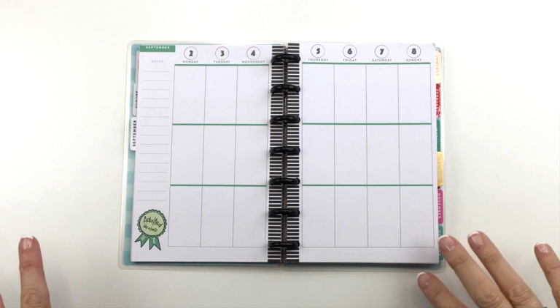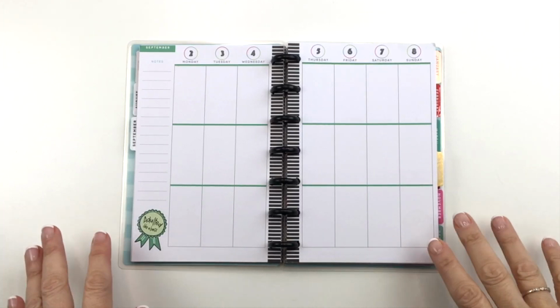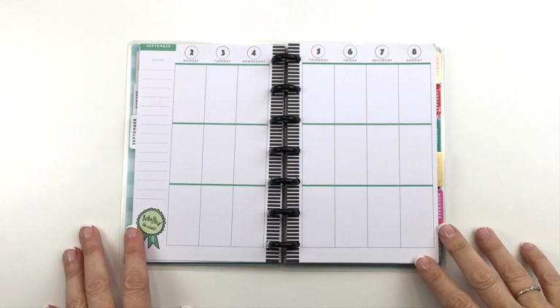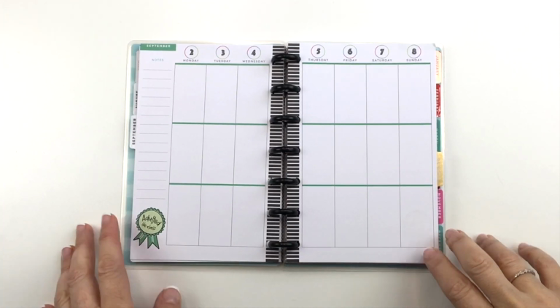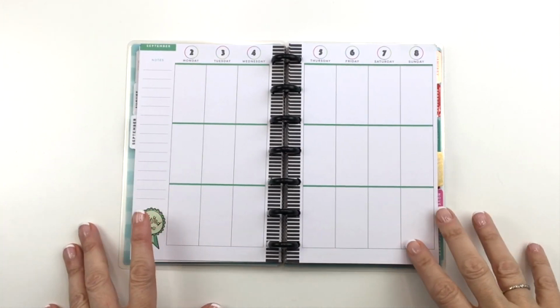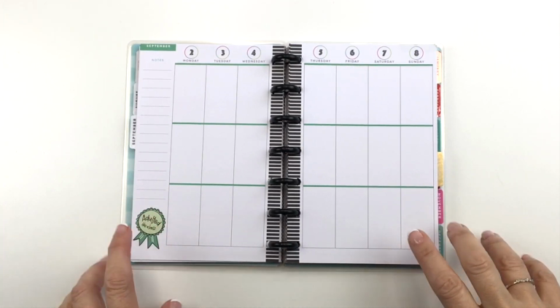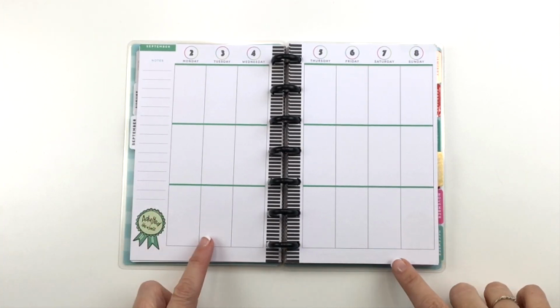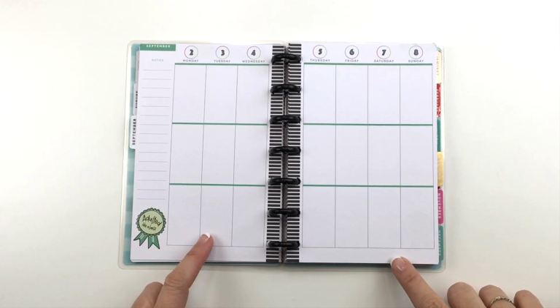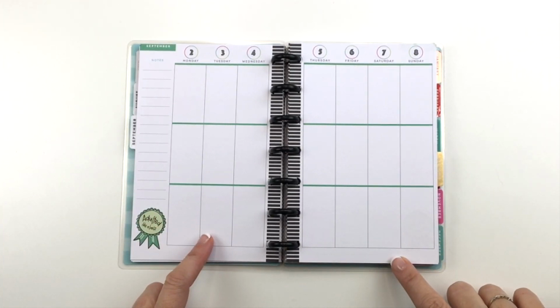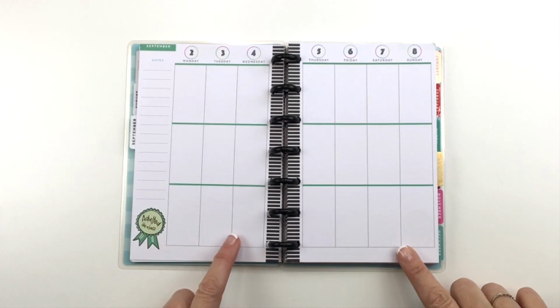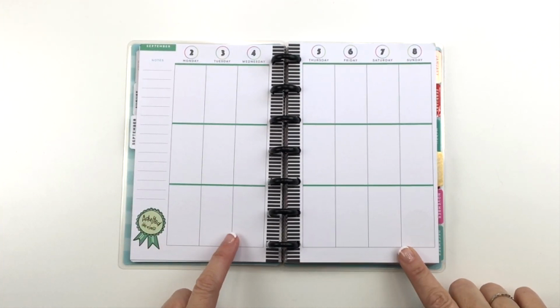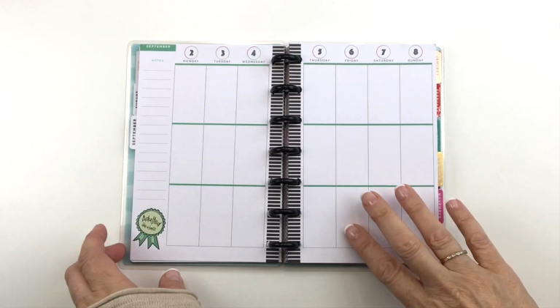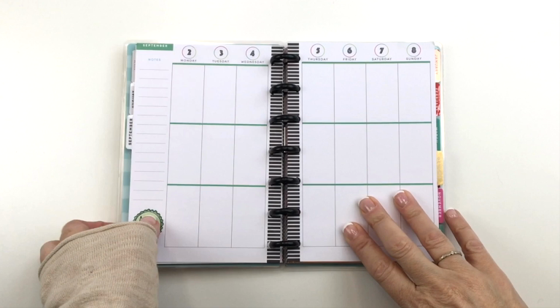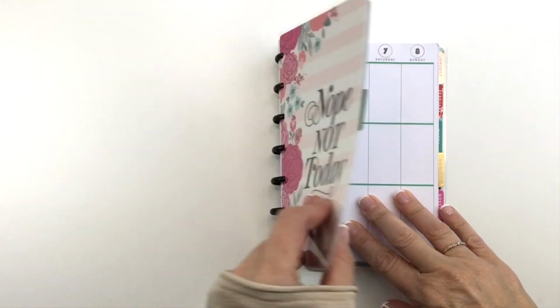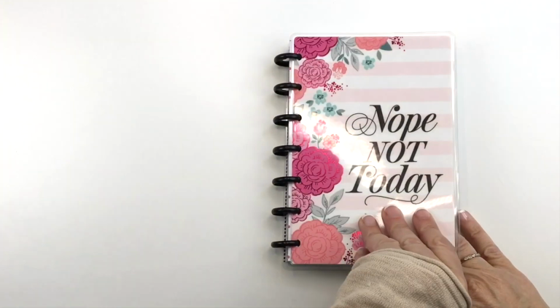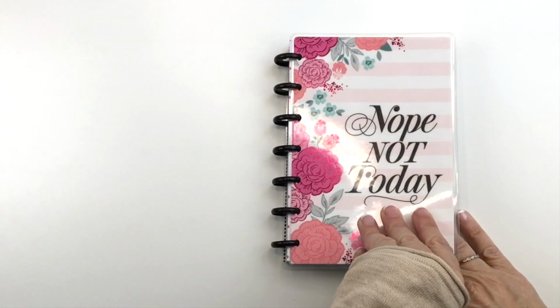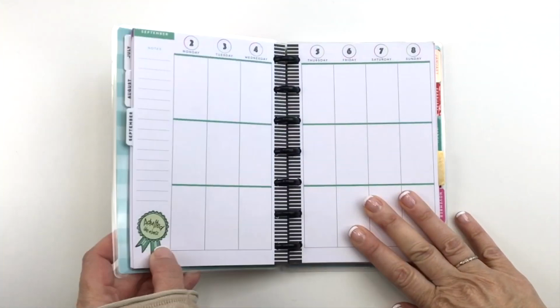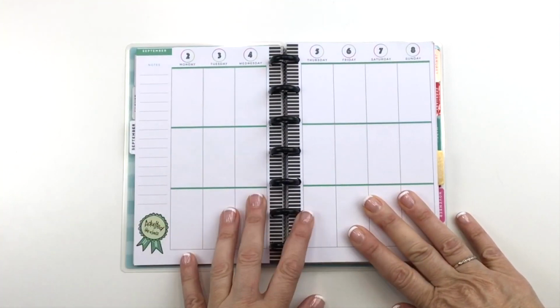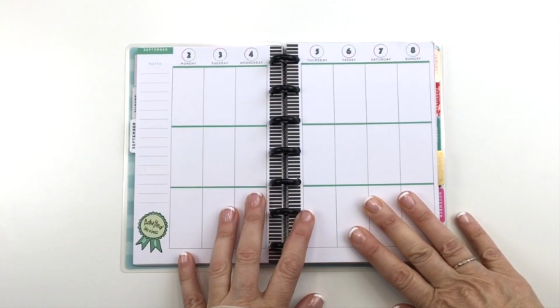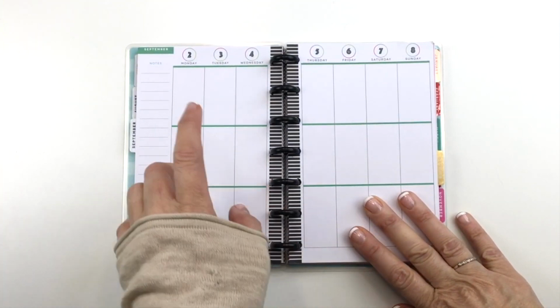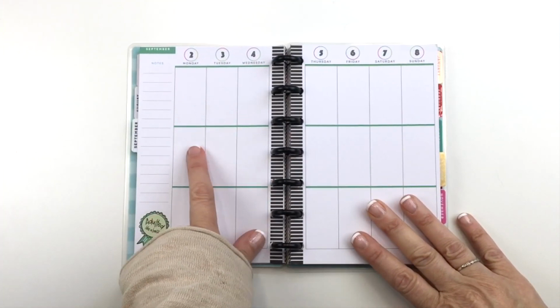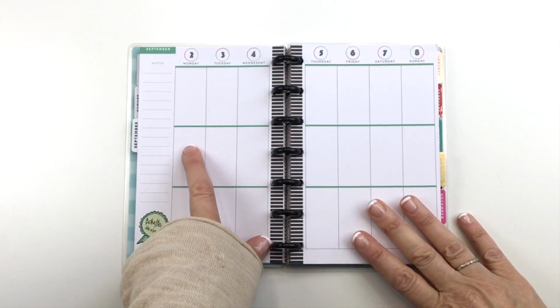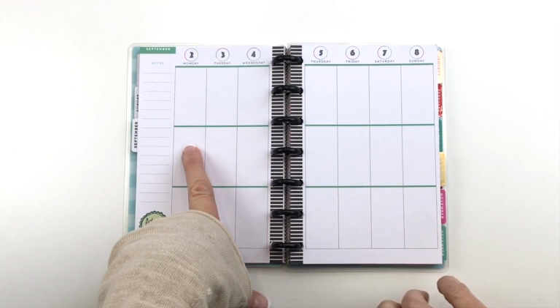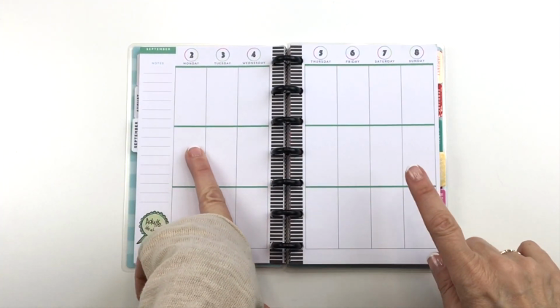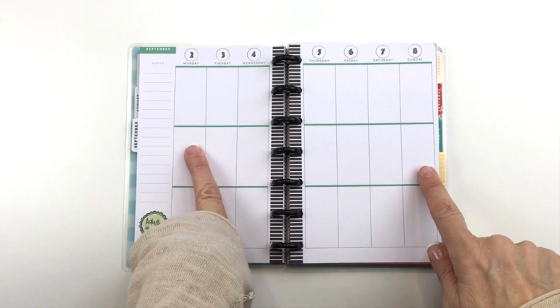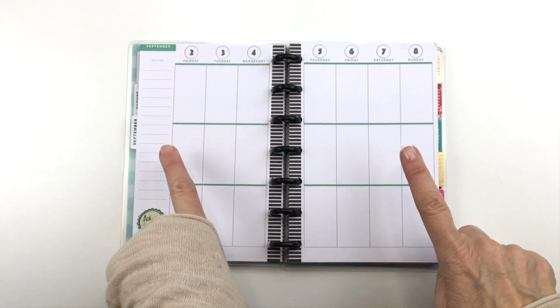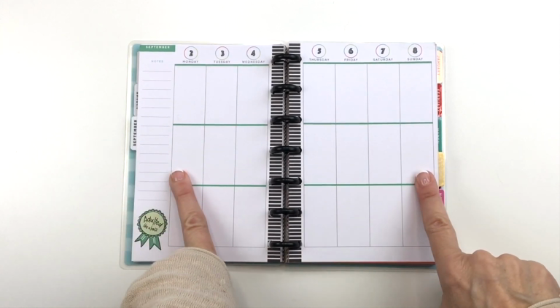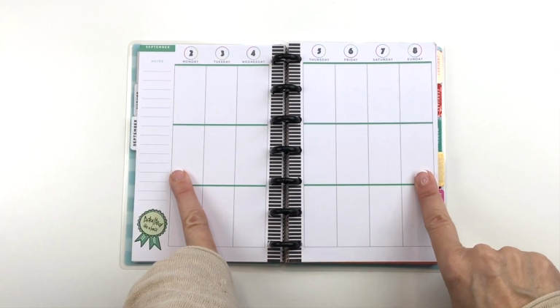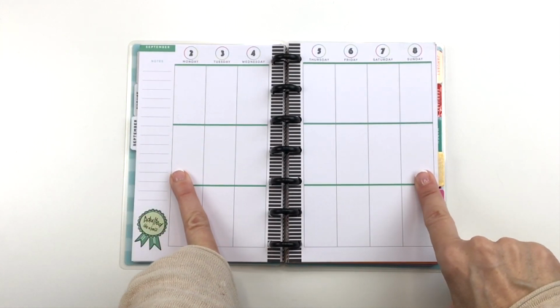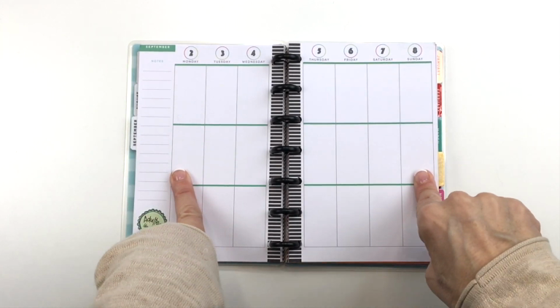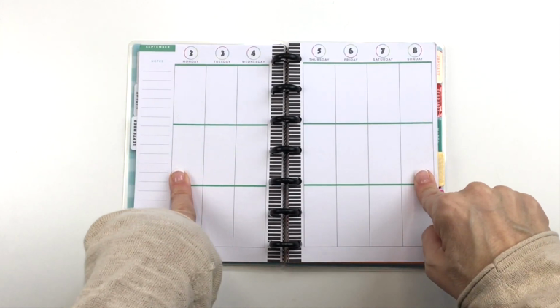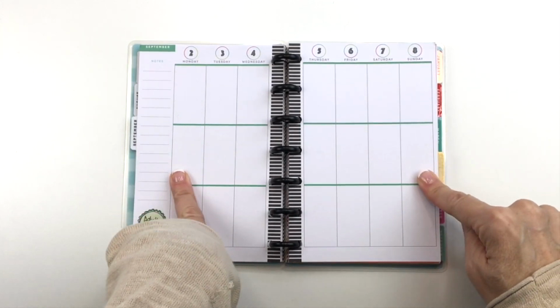Hey guys, it's Mary Ellen. Today I am here in my mini happy planner — this is a mini vertical, this is the Sassy Plans planner — and I am planning for the week of September 2nd to the 8th. If you want to see what I come up with, stay tuned.